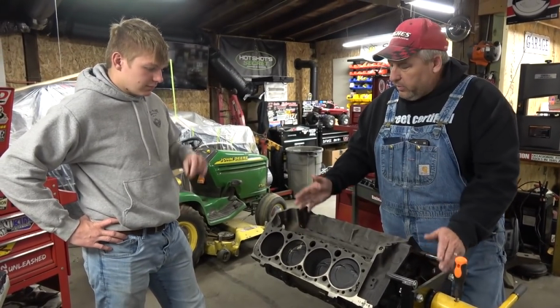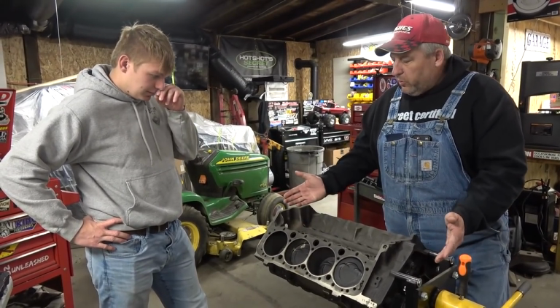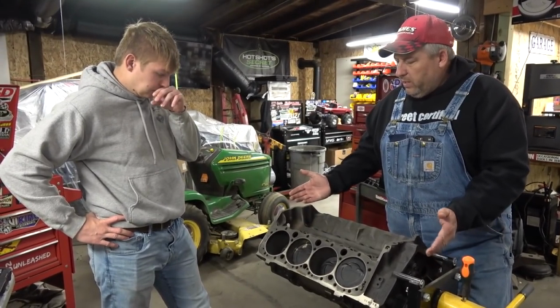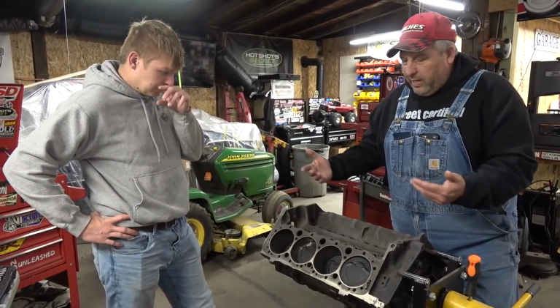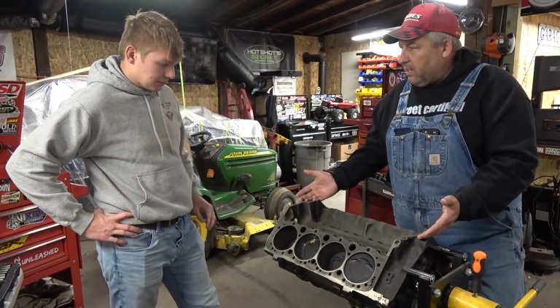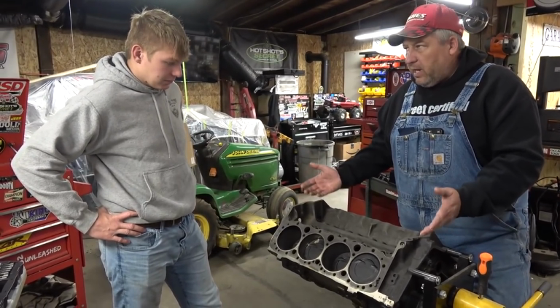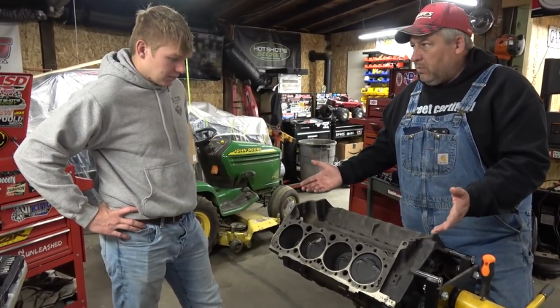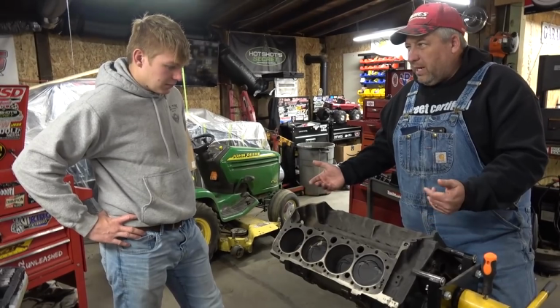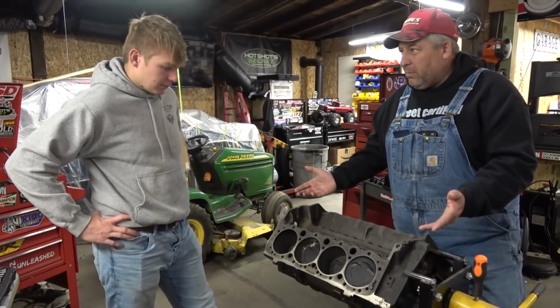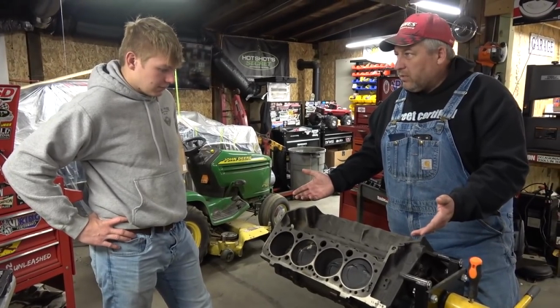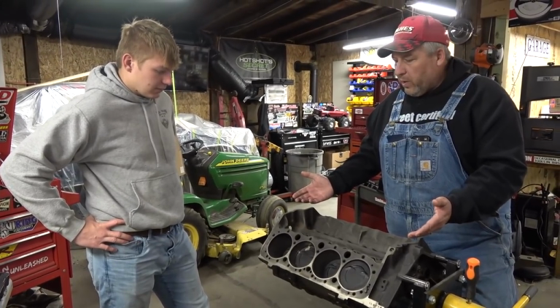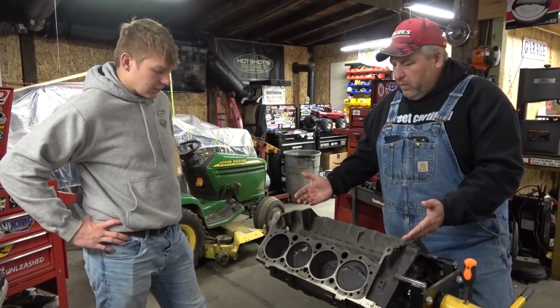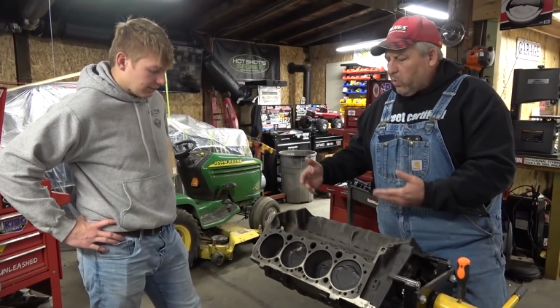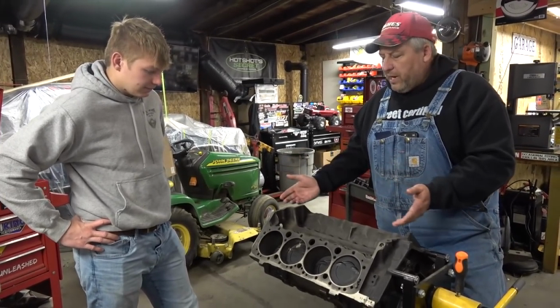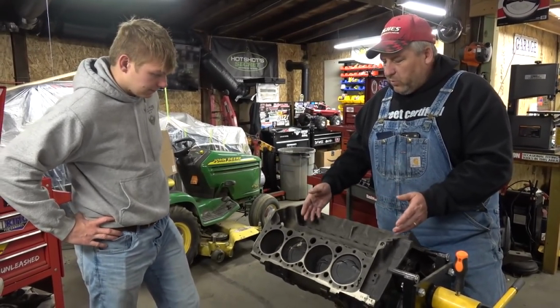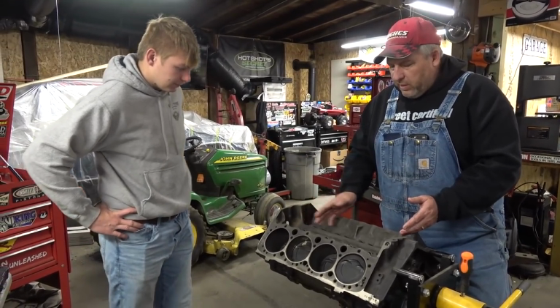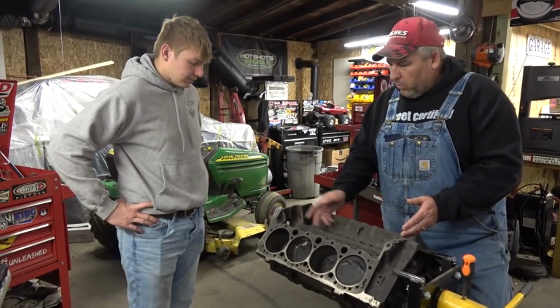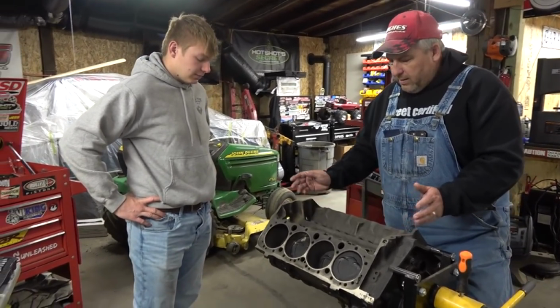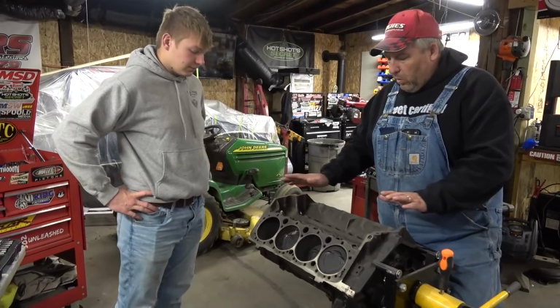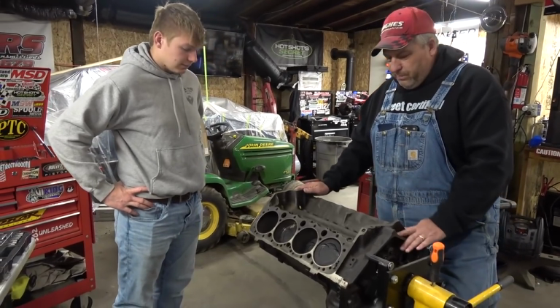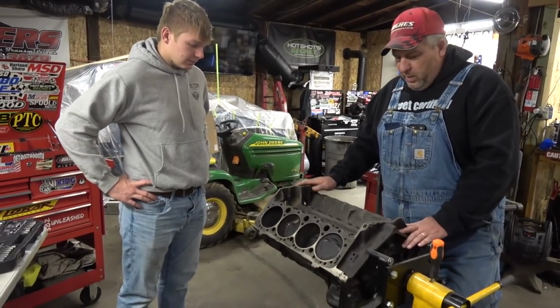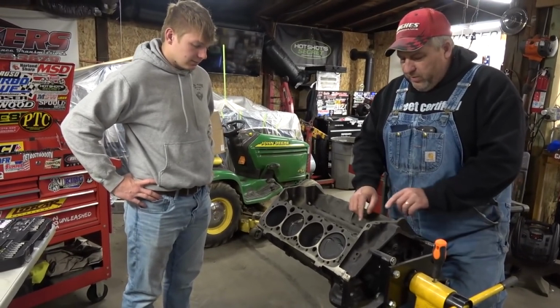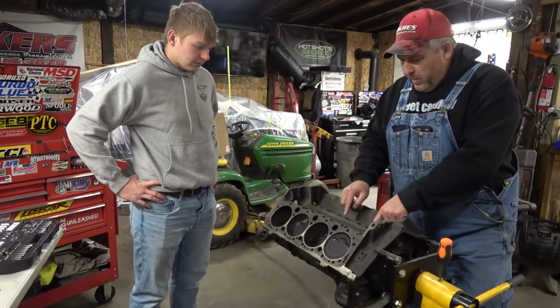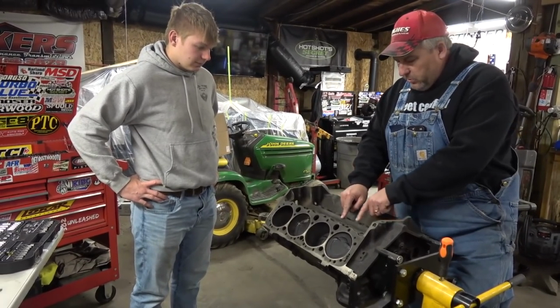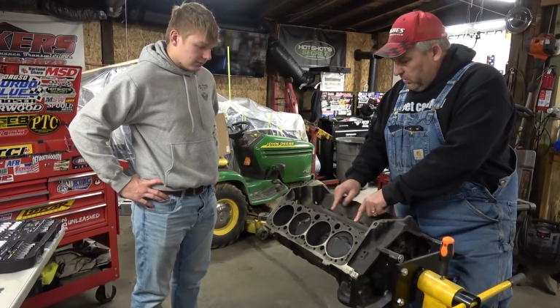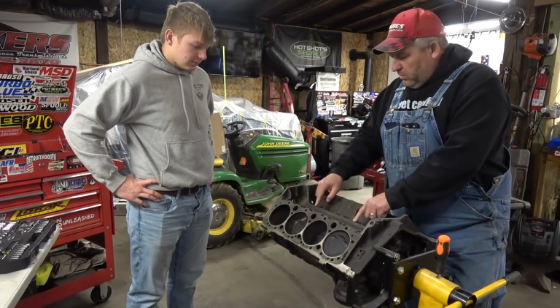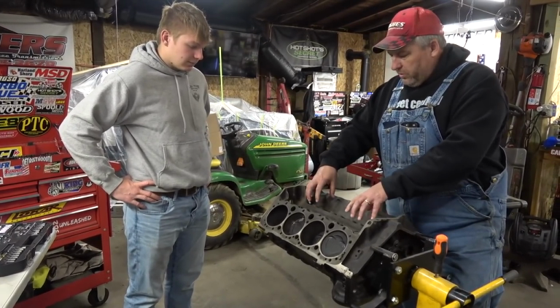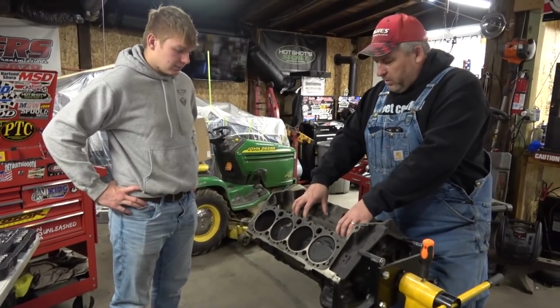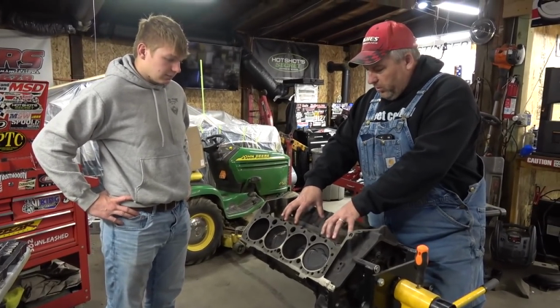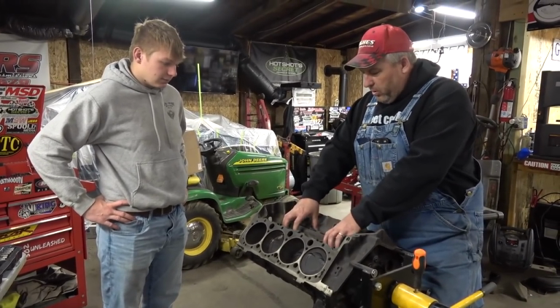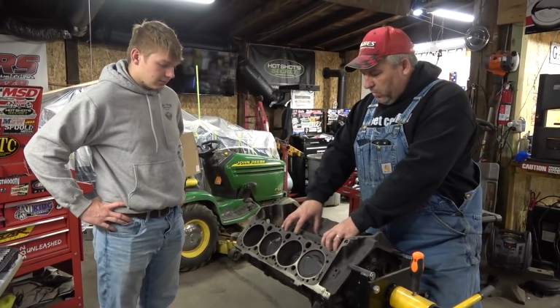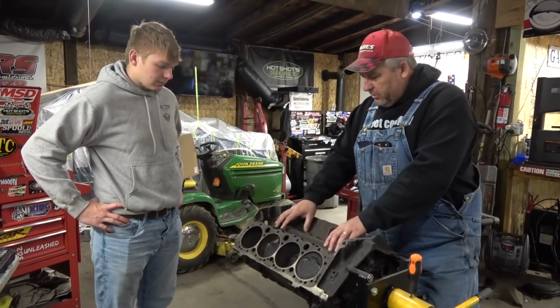So that tells me this block was probably like an '87 block, like an early one-piece rear main seal — out of a truck, probably. This didn't have a hydraulic roller cam, but it has a one-piece rear main. So it should be like an '87, '88, '89 block somewhere in there. In the early '90s they switched to hydraulic roller cams in all of them, and they would have had pedestals to hold the spiders that held the hydraulic roller lifters in.